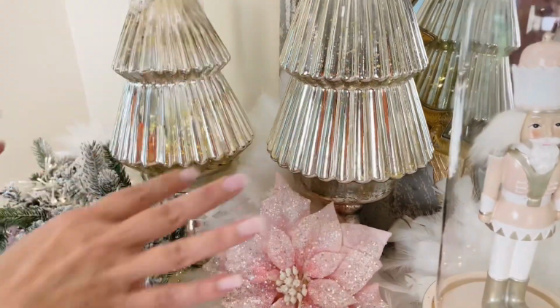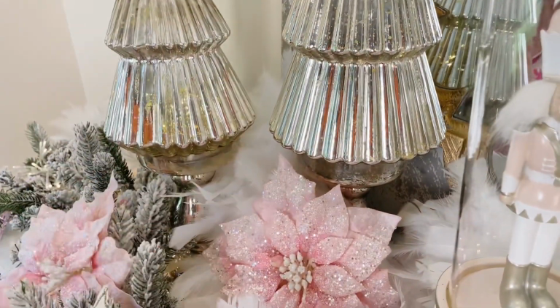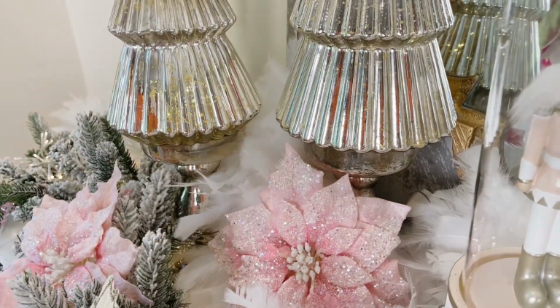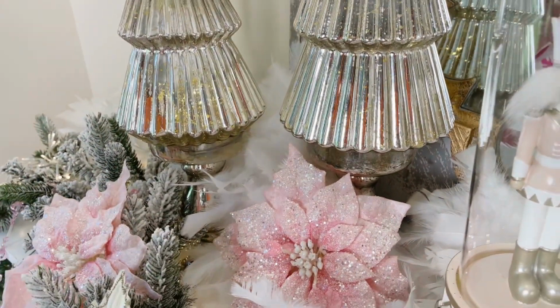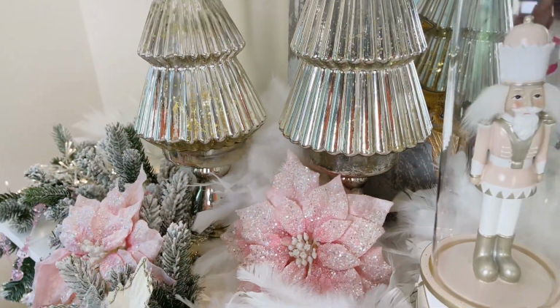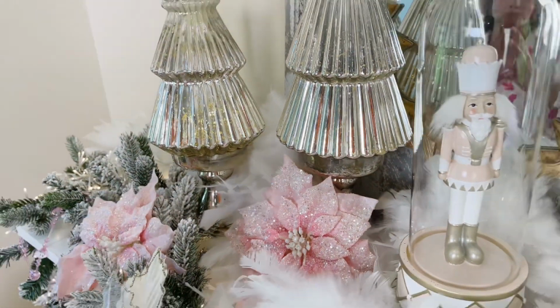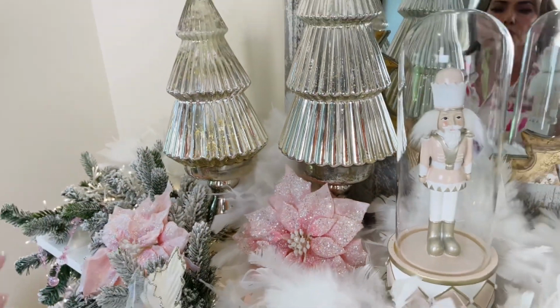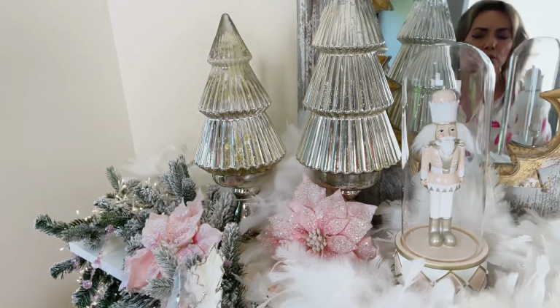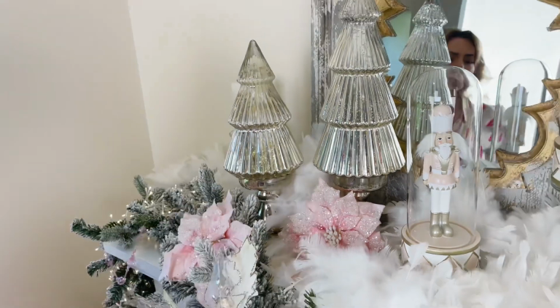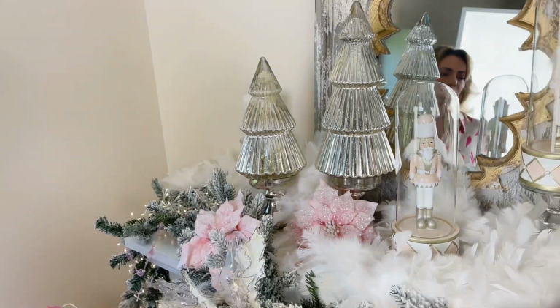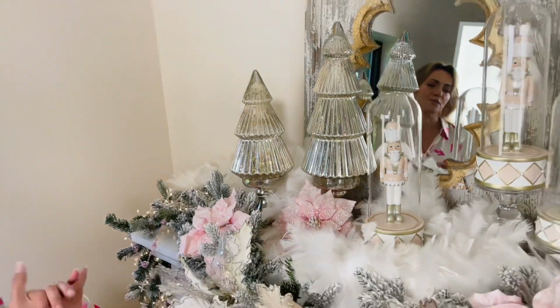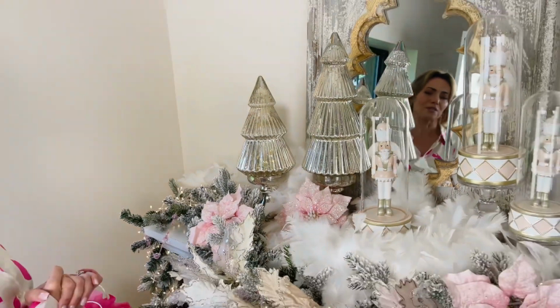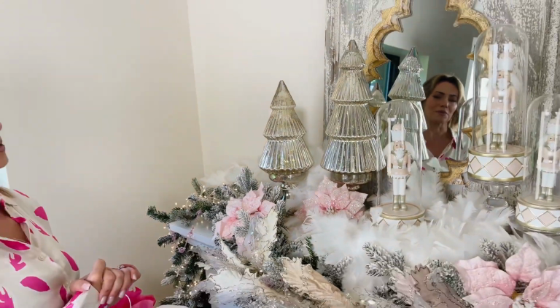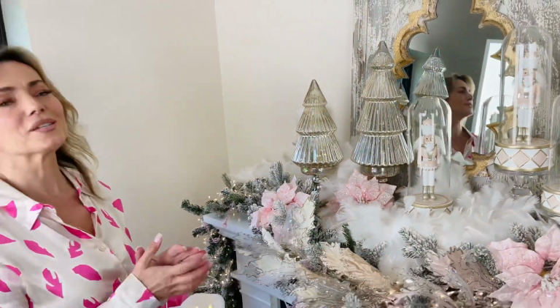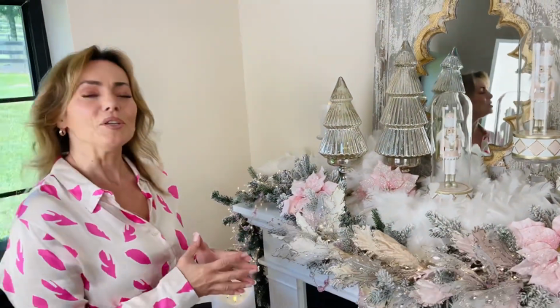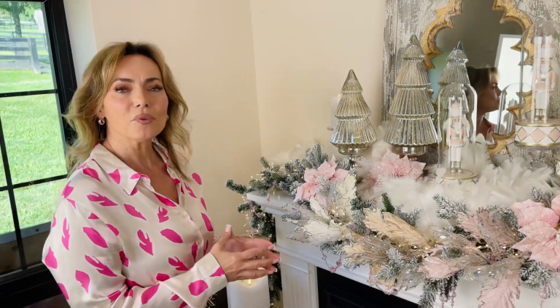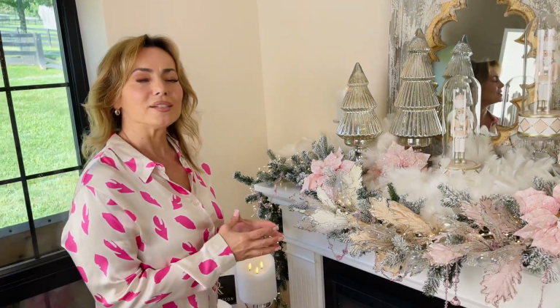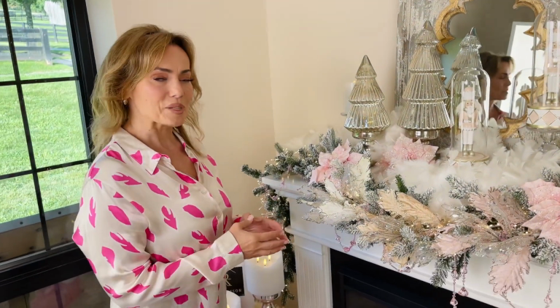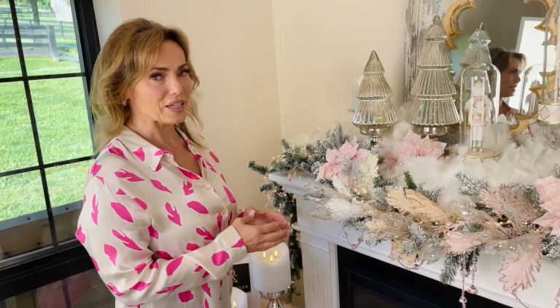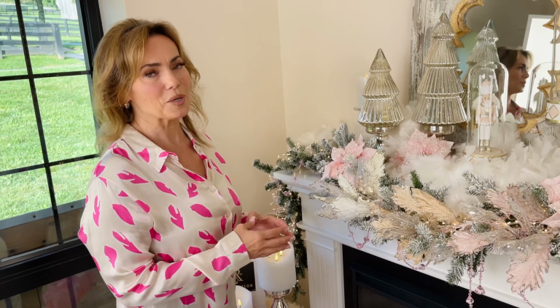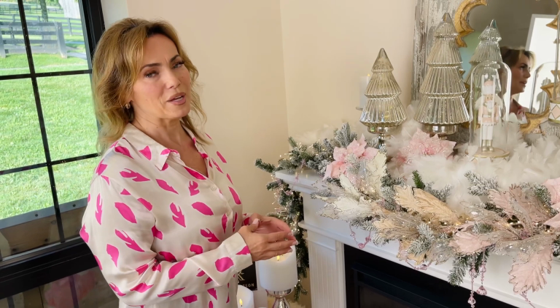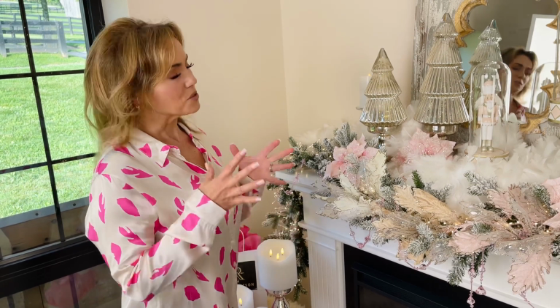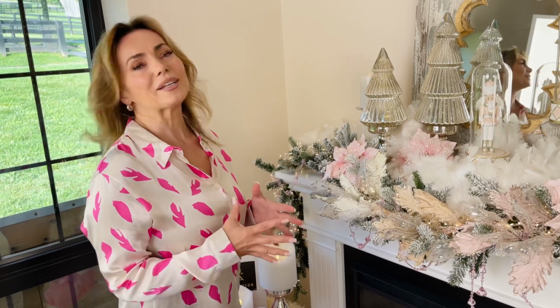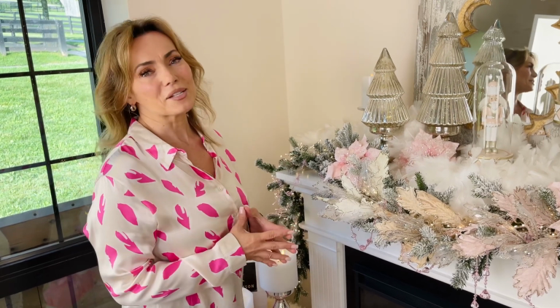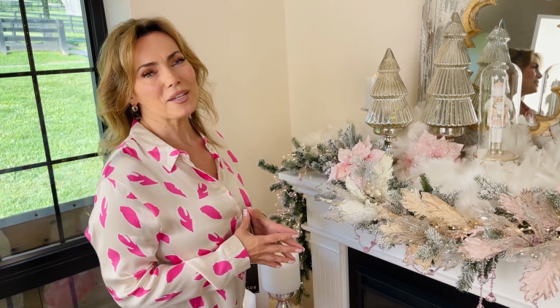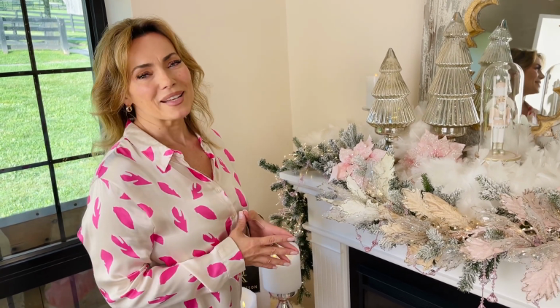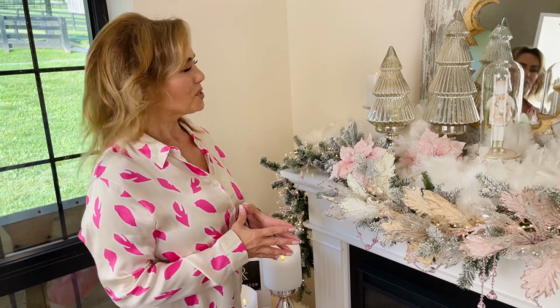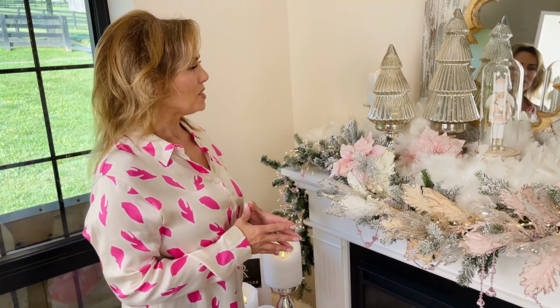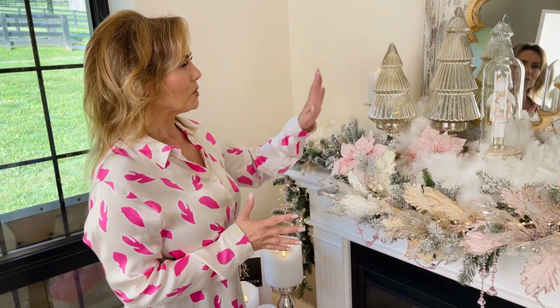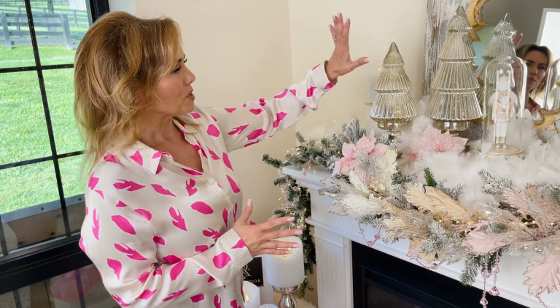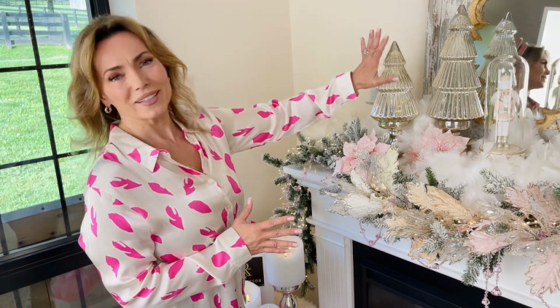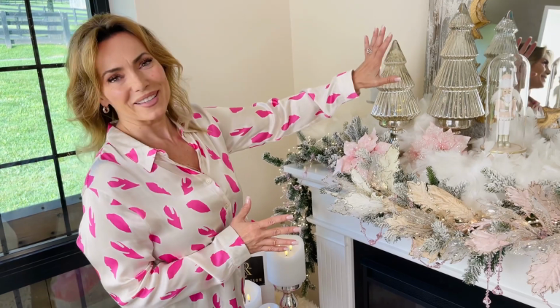Use them together. These are big, bold, beautiful grand-scale pieces for decorating for Christmas. When you want to have something in your home that is really going to be a statement piece, that's when you need to go for something like this.